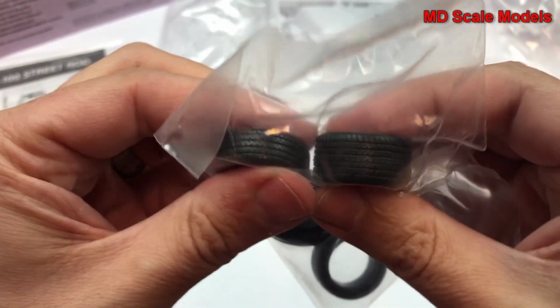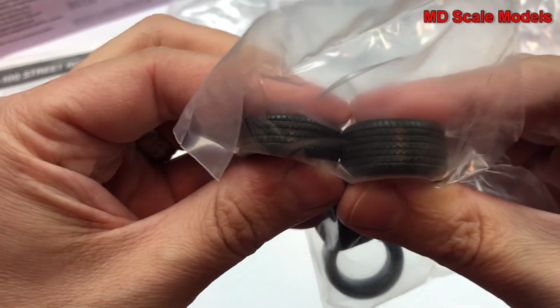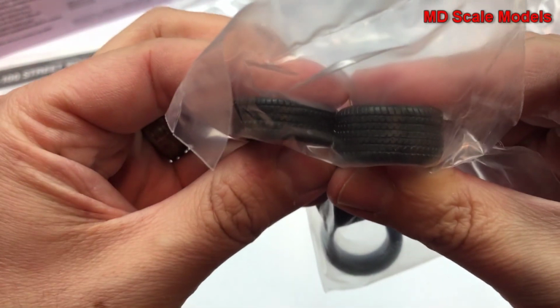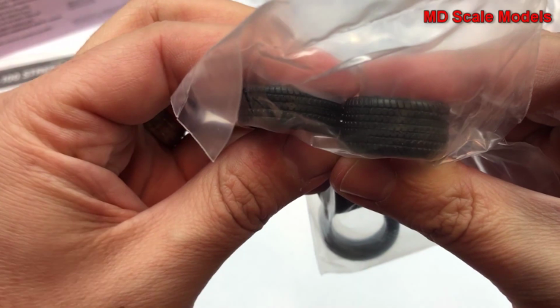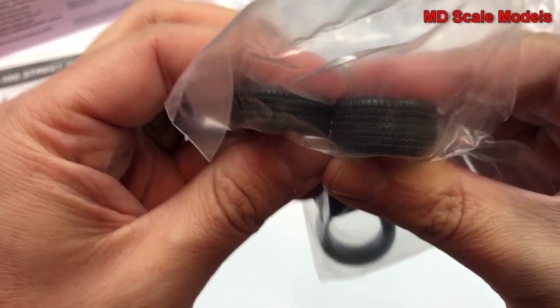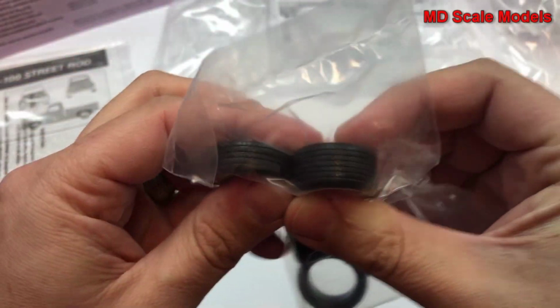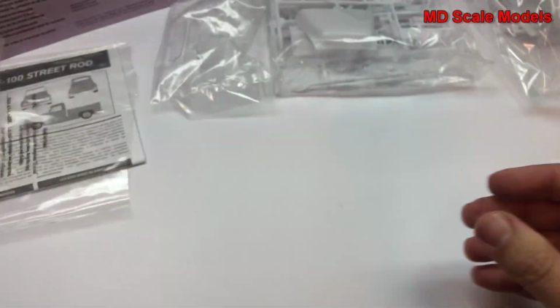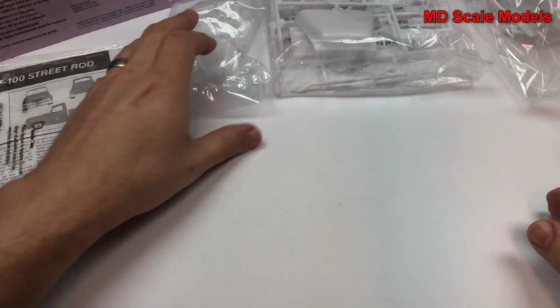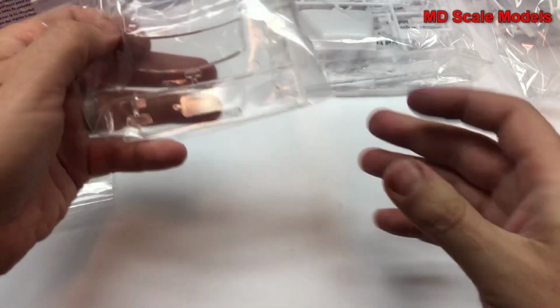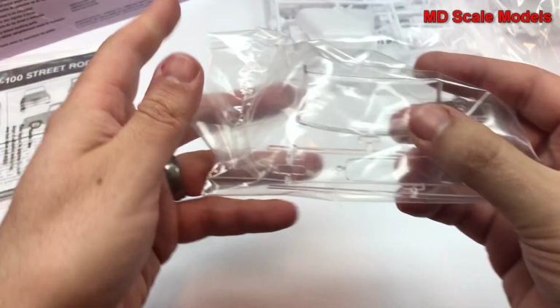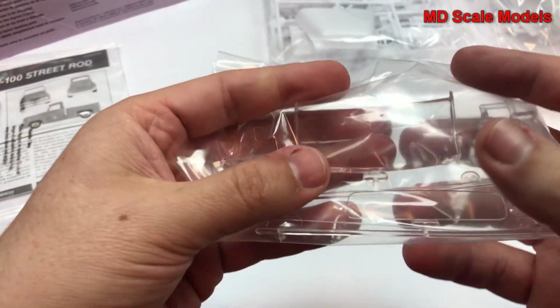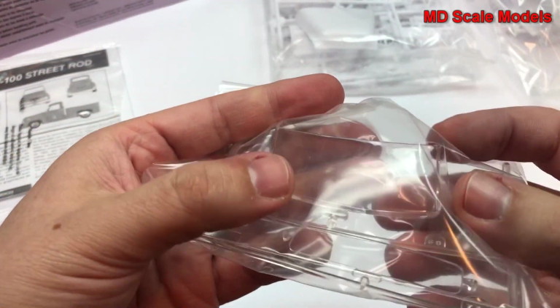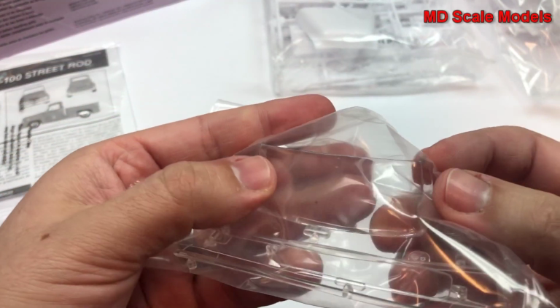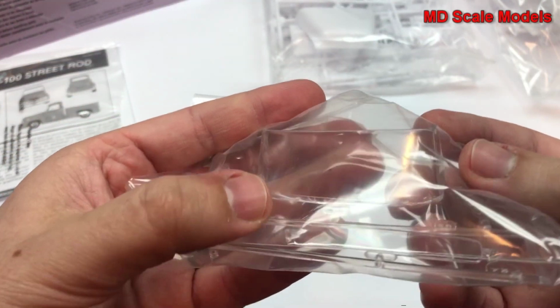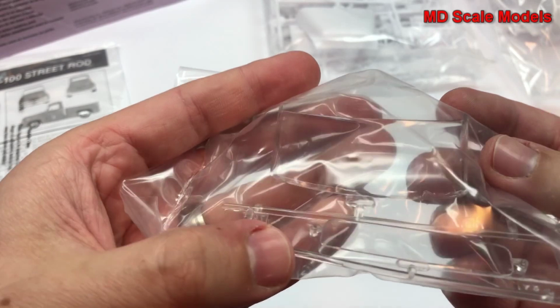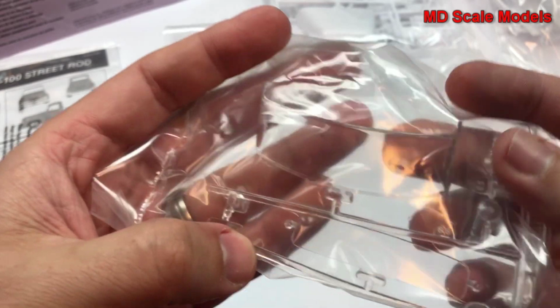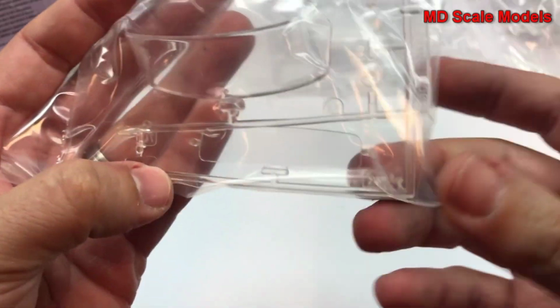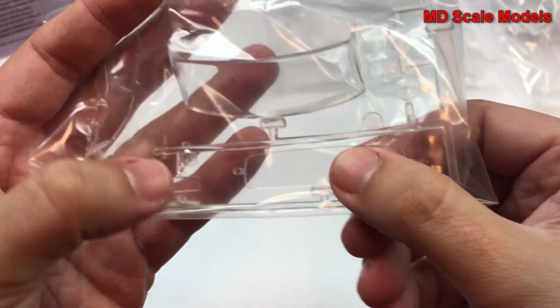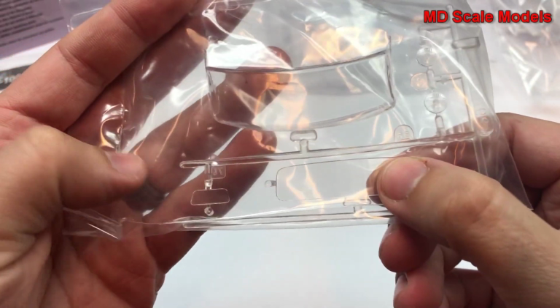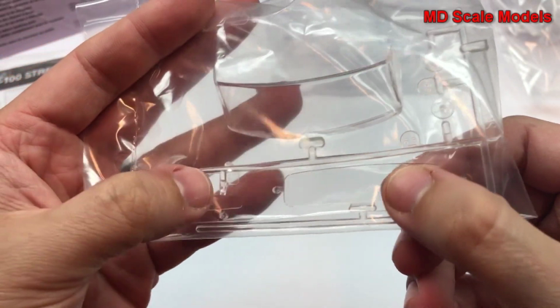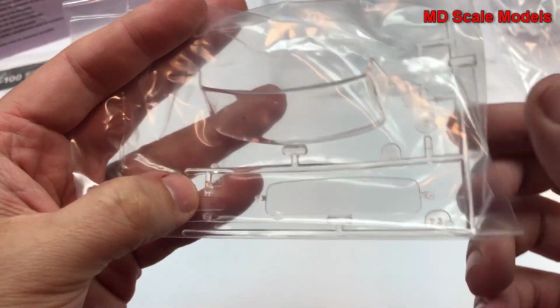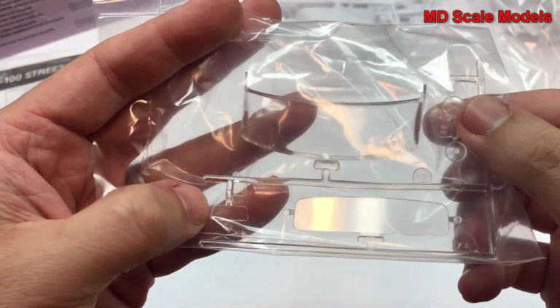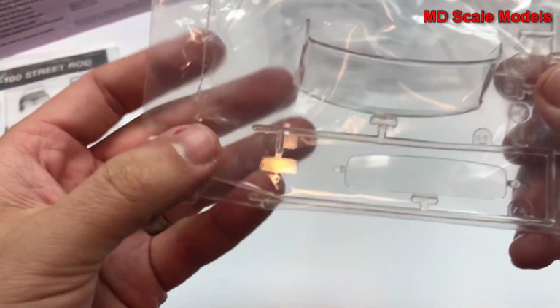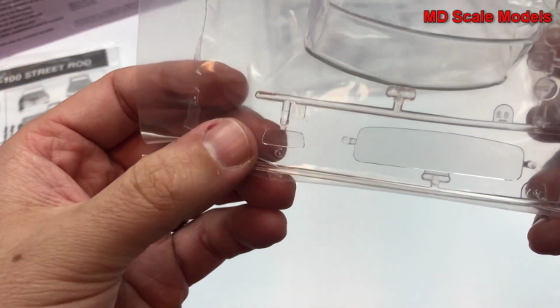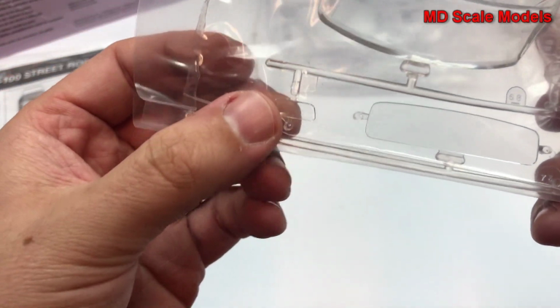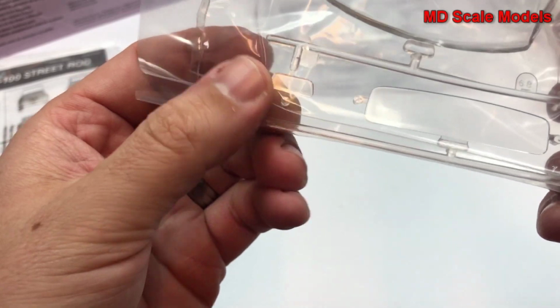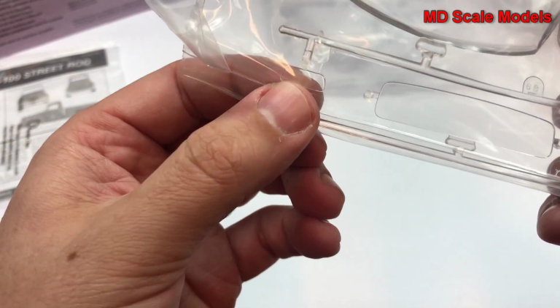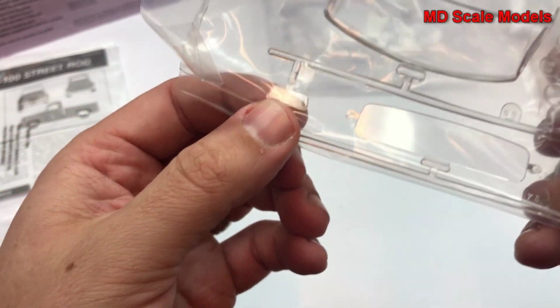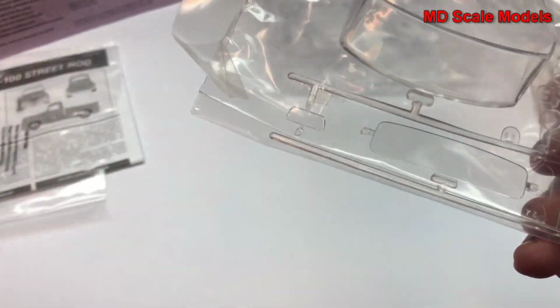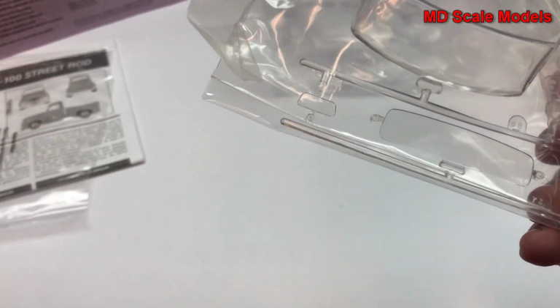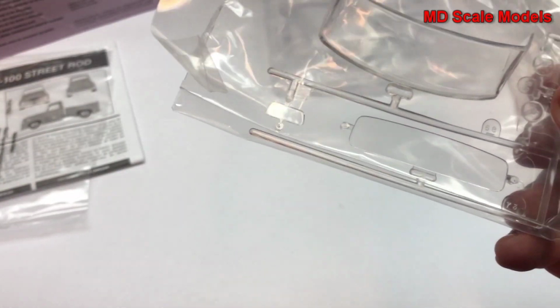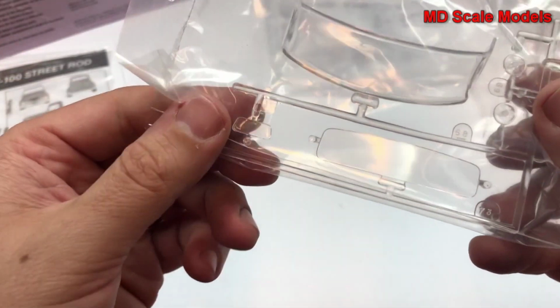We've got wide rear wheels and narrow front ones. Here's our glass for the windshield and rear windshield, the headlights, and what looks like our side mirrors.